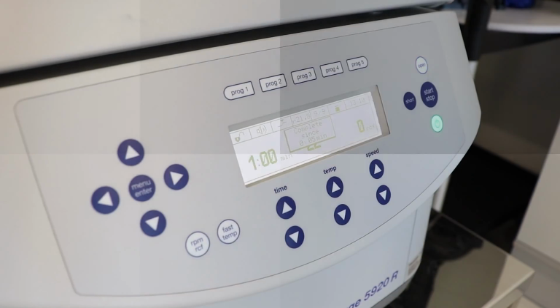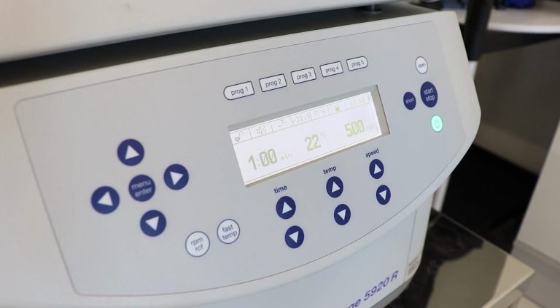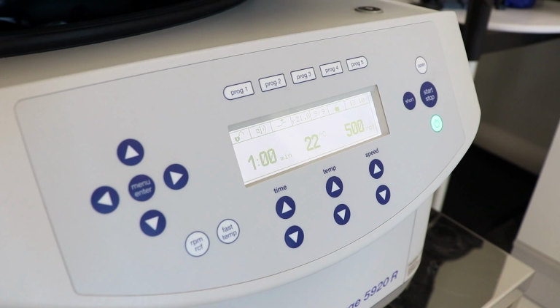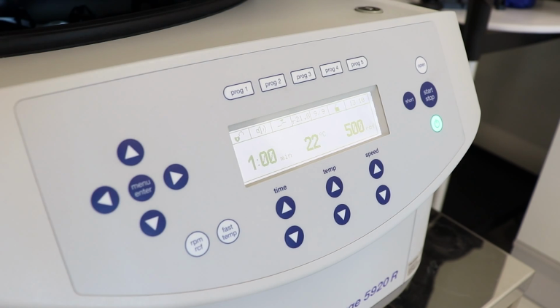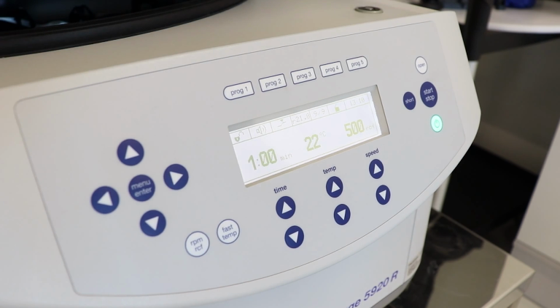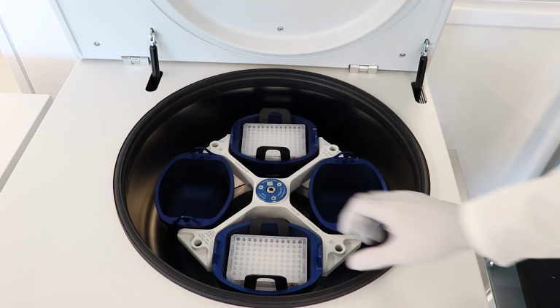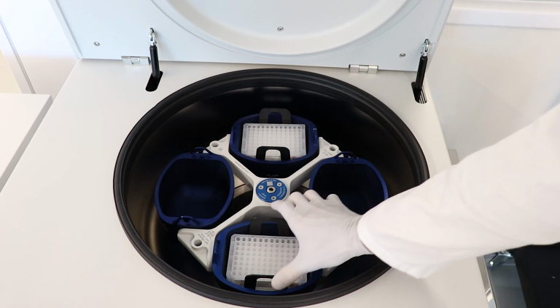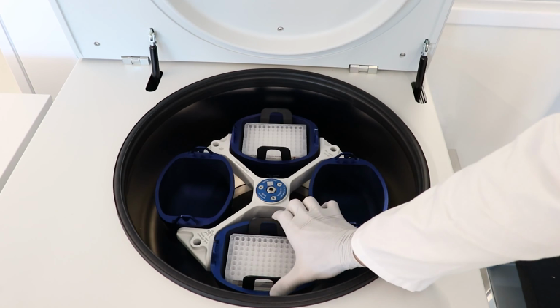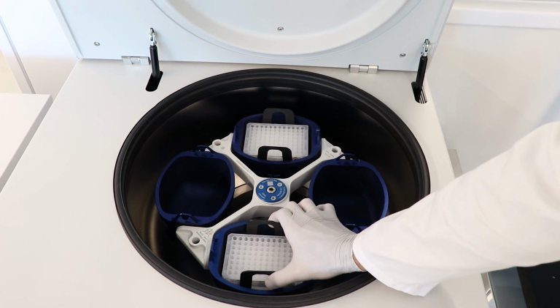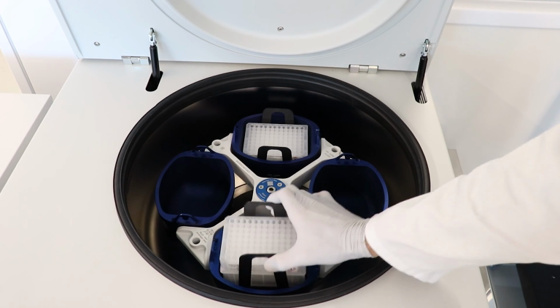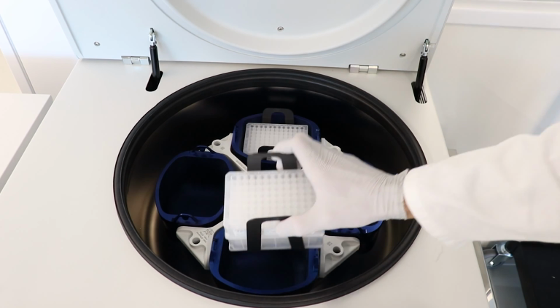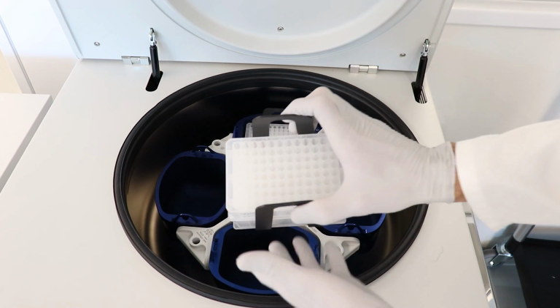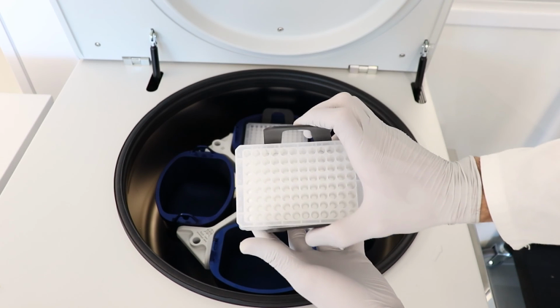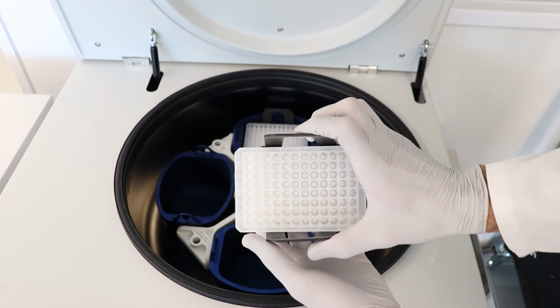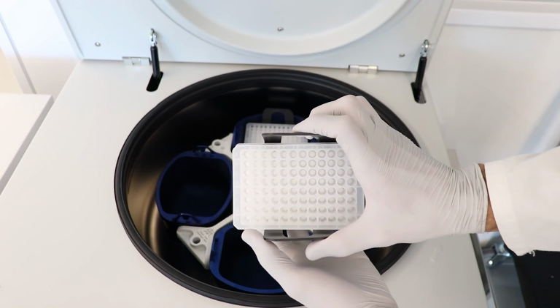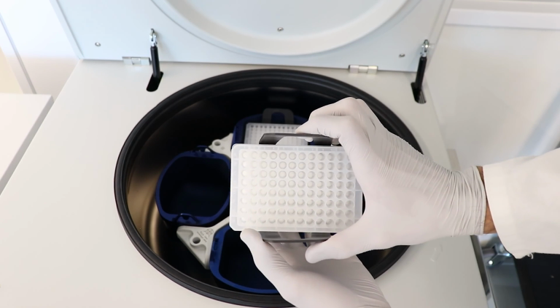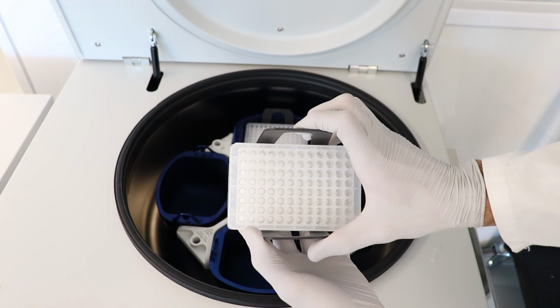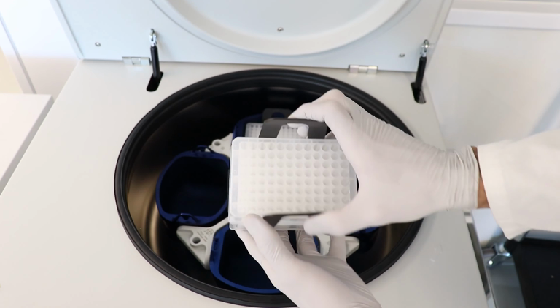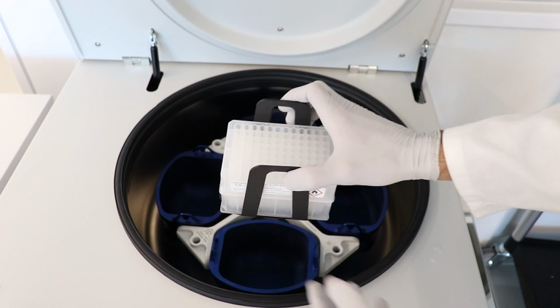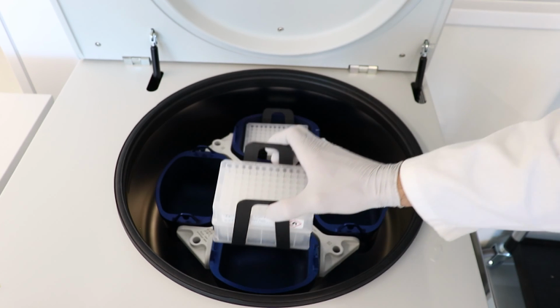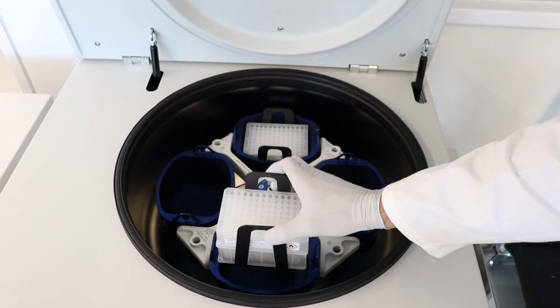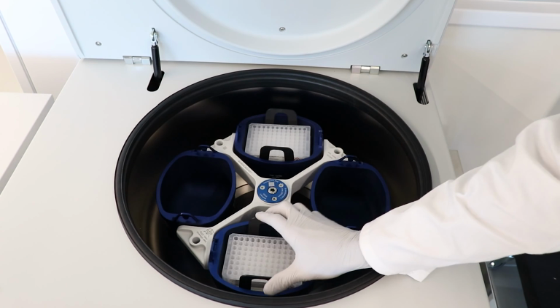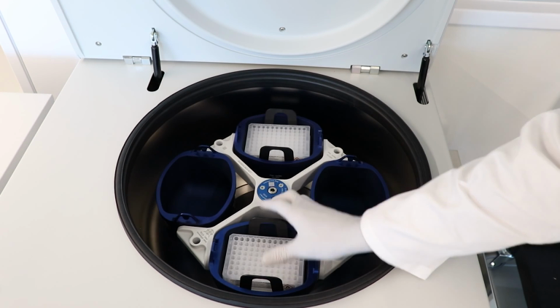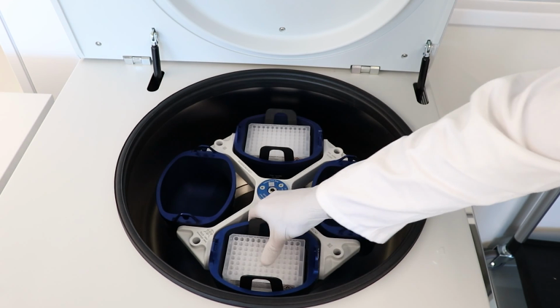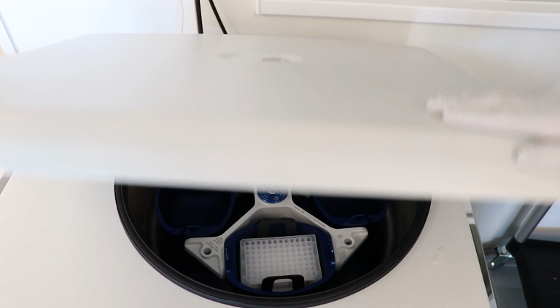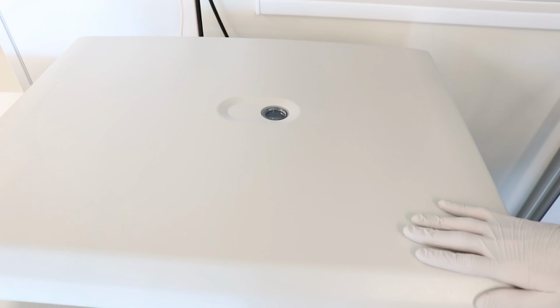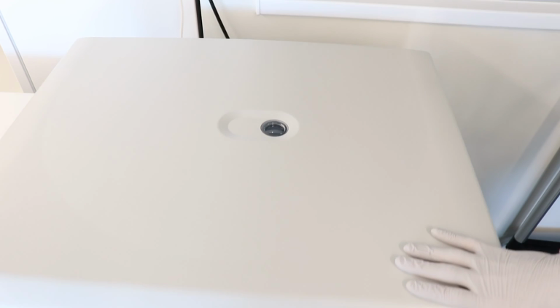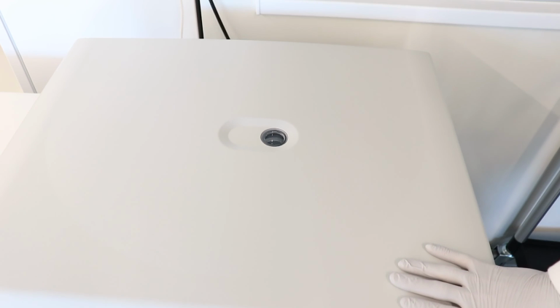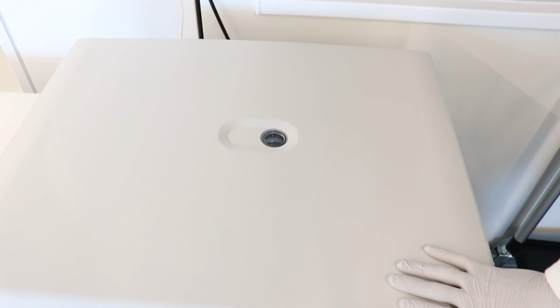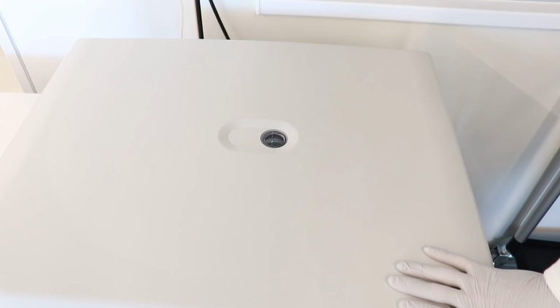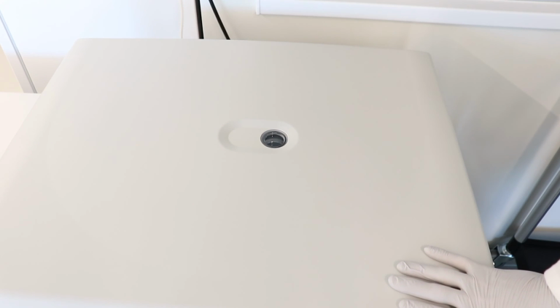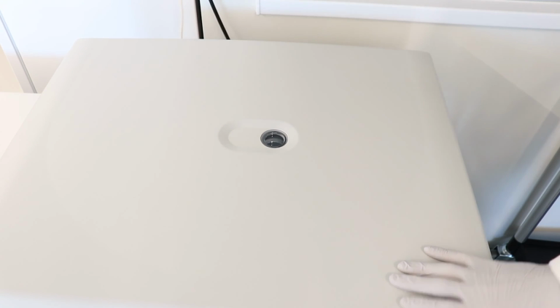The centrifuge has done its work. You can check if all the solution has passed through the well plate. If not, you can repeat the process and adjust and extend your program.